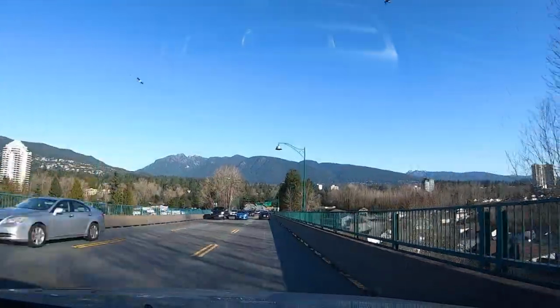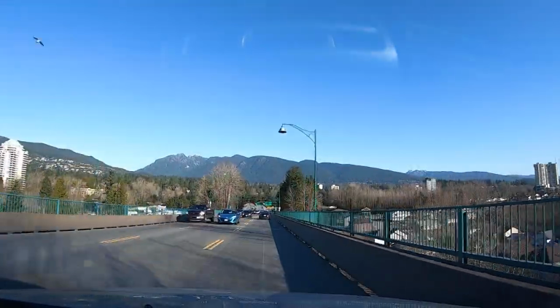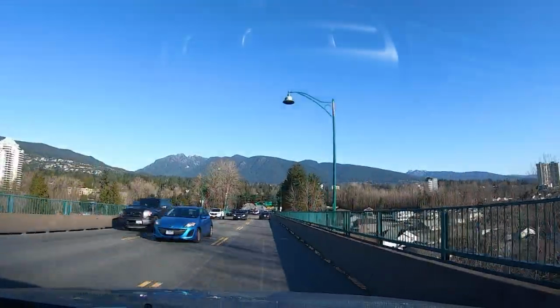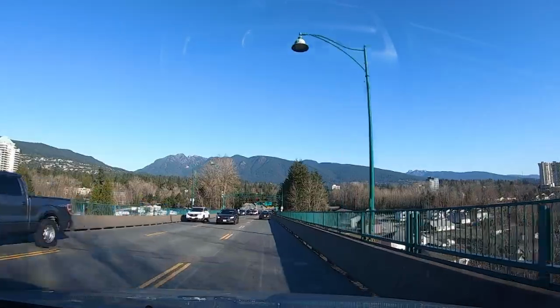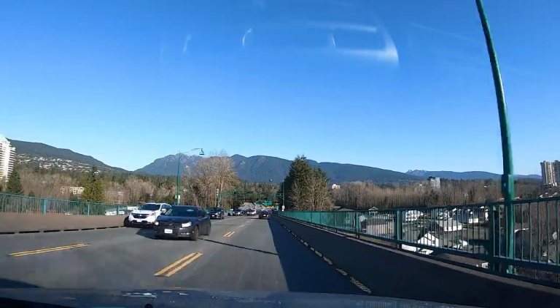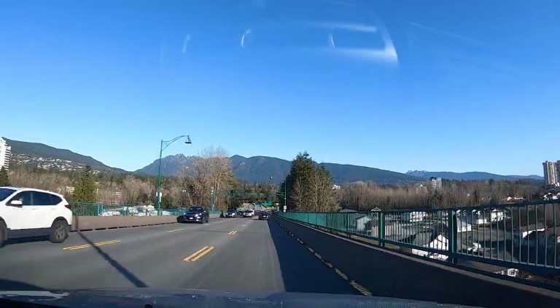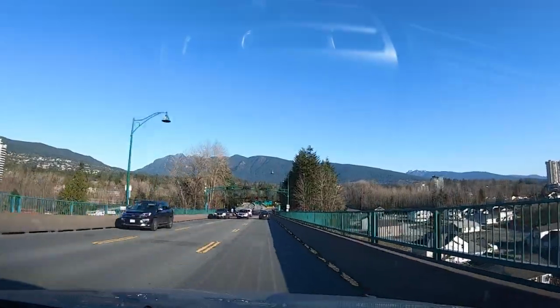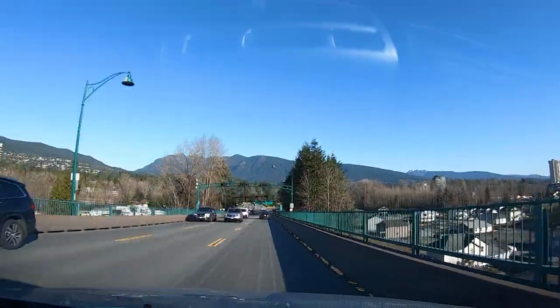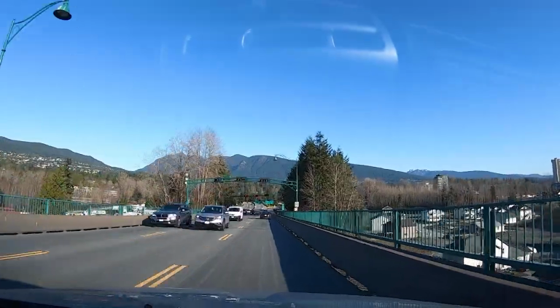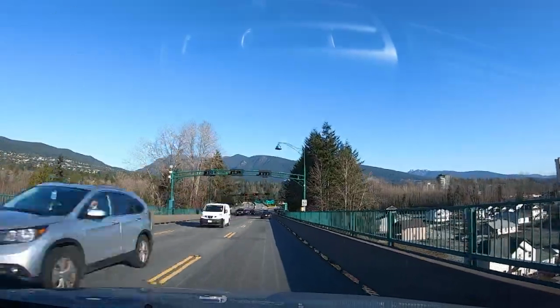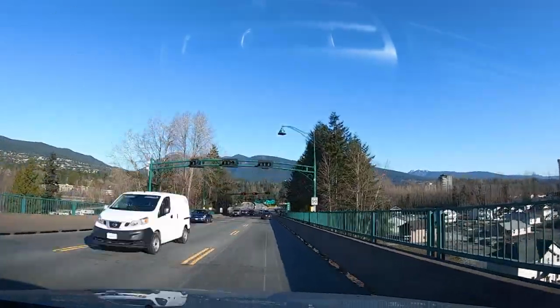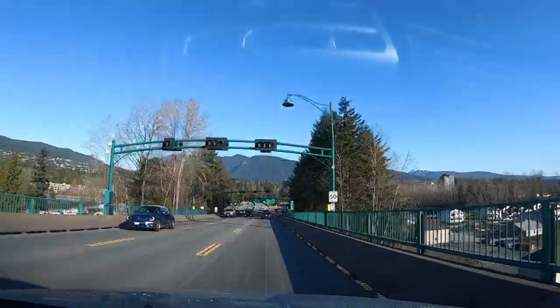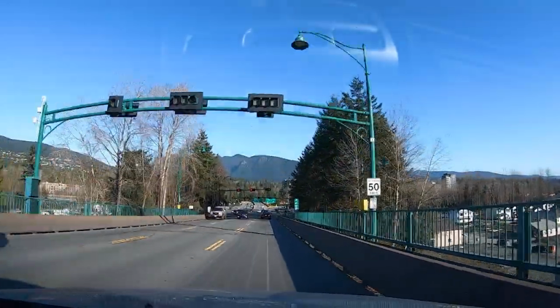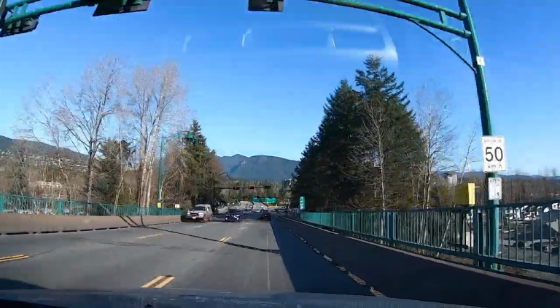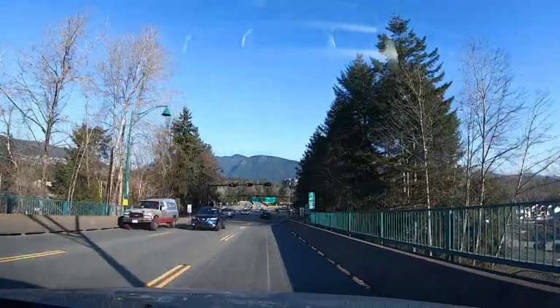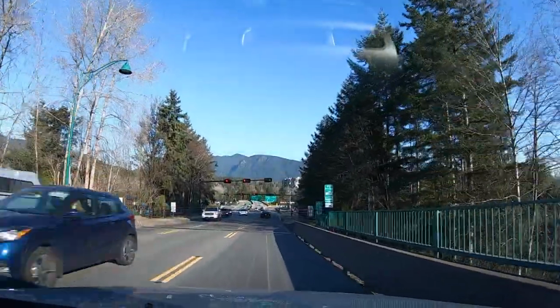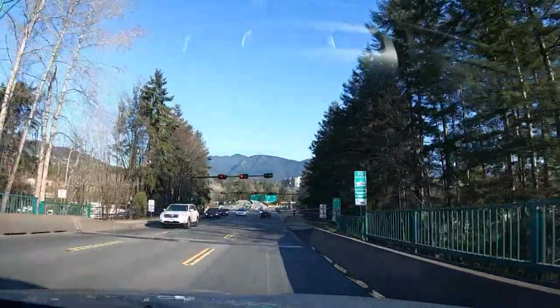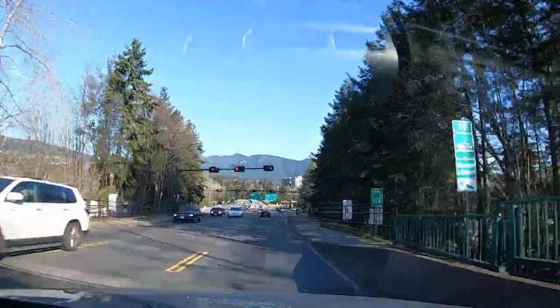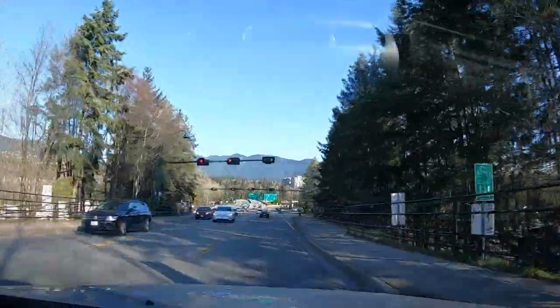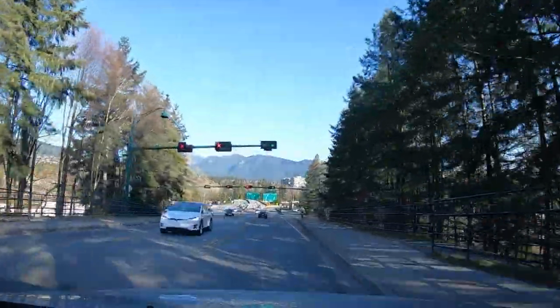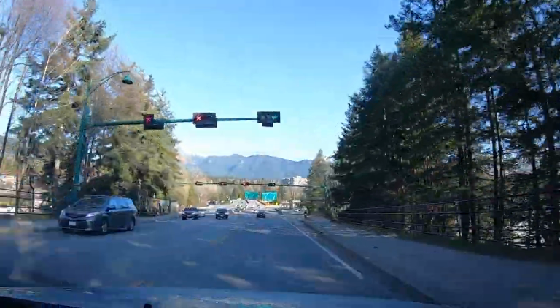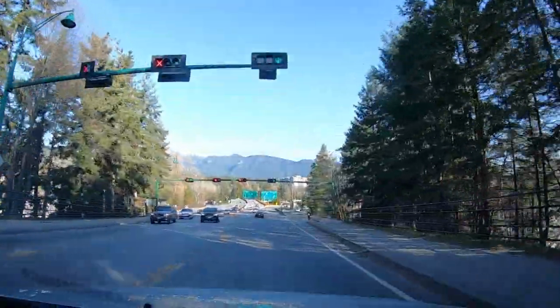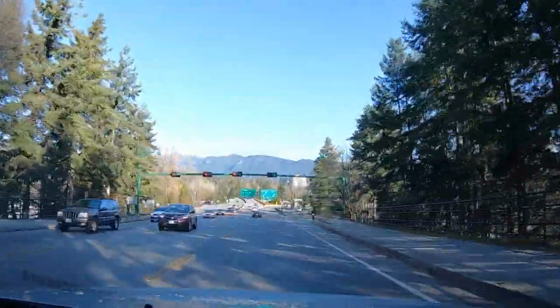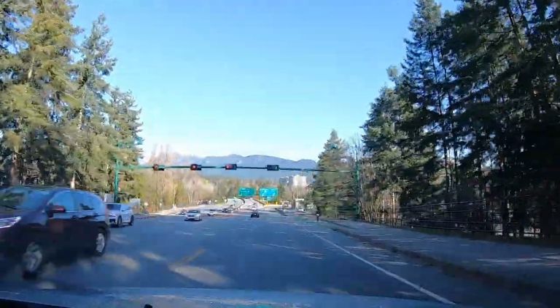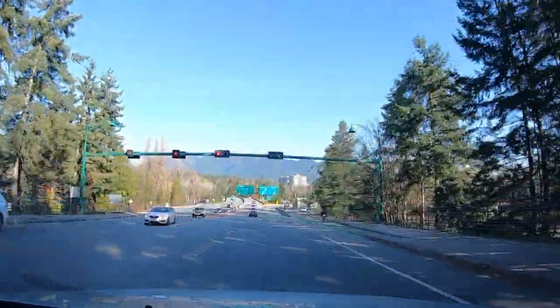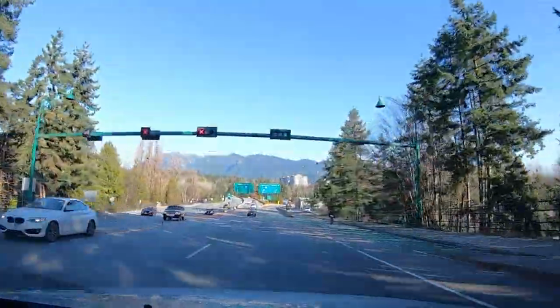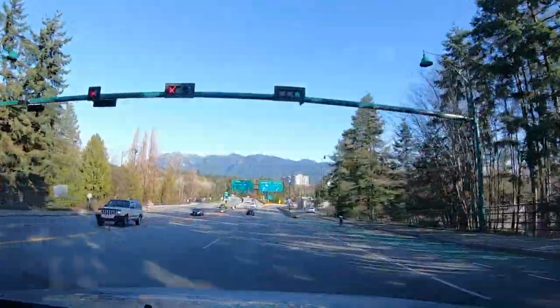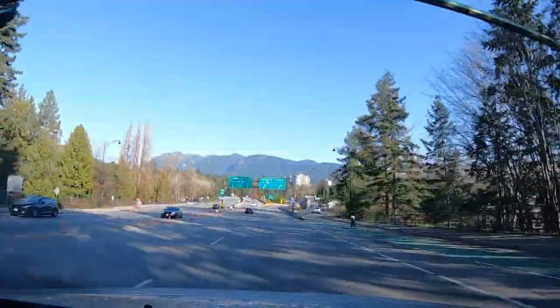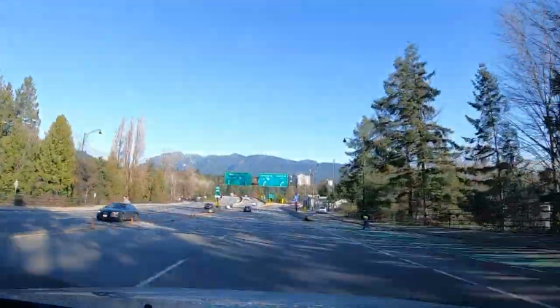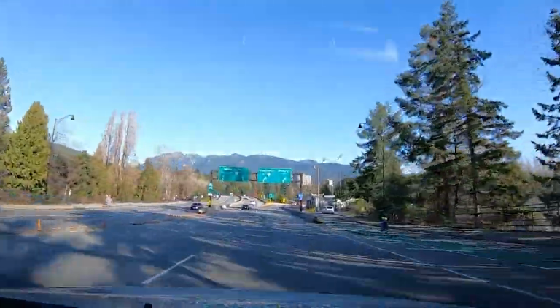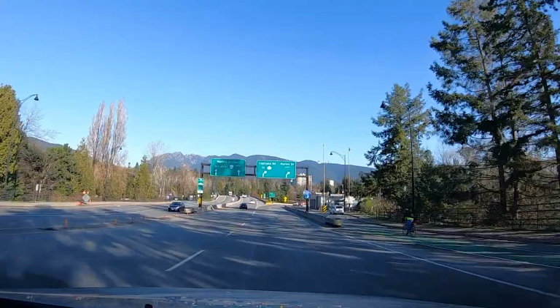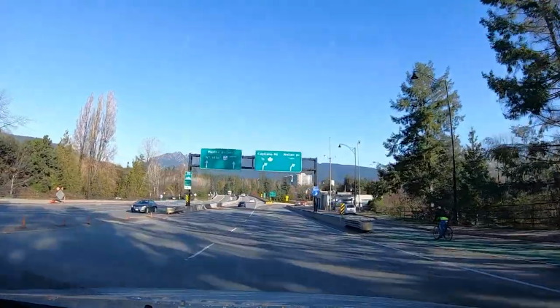The vehicle does not swim or dive. So if you were planning to use it as a submarine, that won't work. Using the Cybertruck in deep waters is not recommended. It would sink.